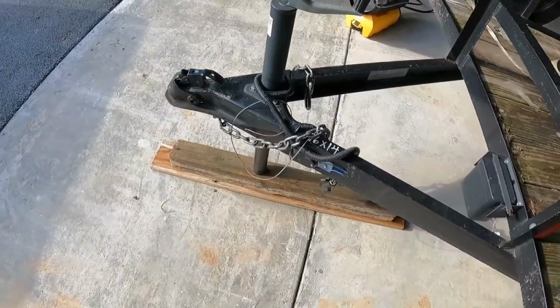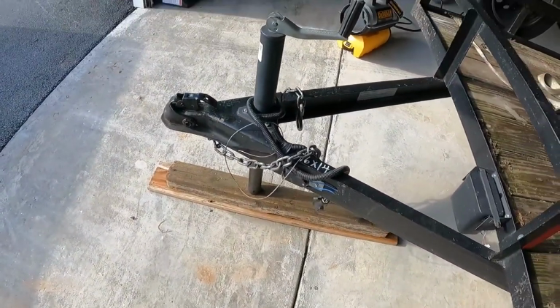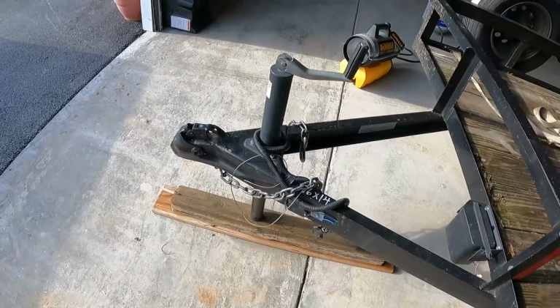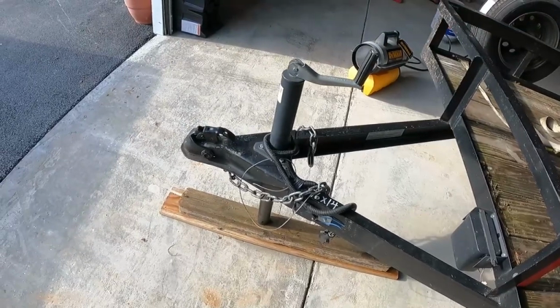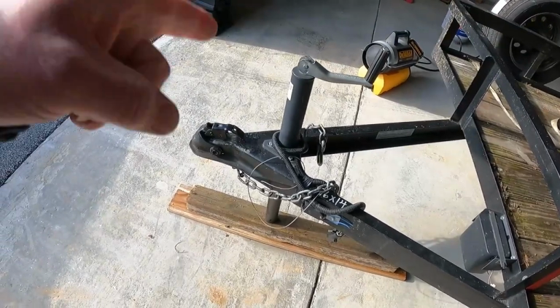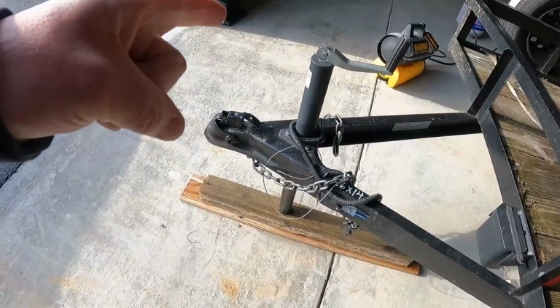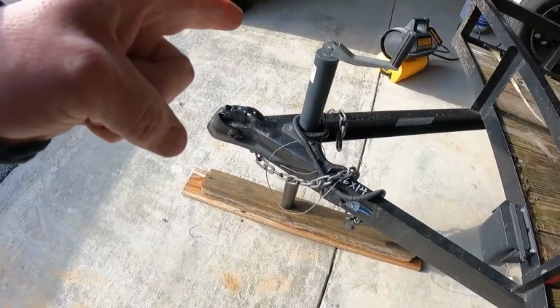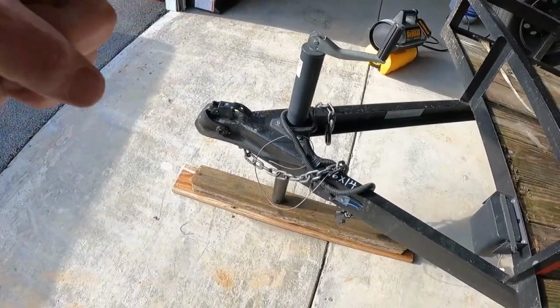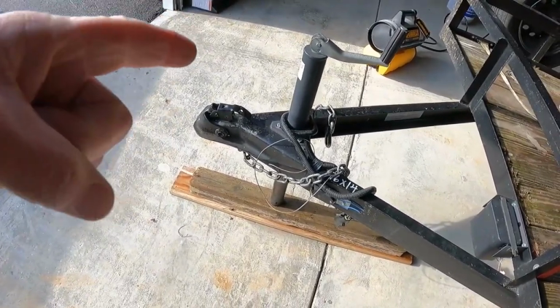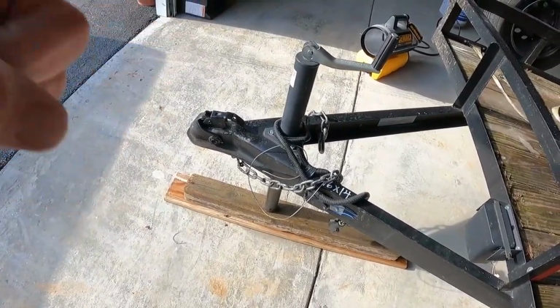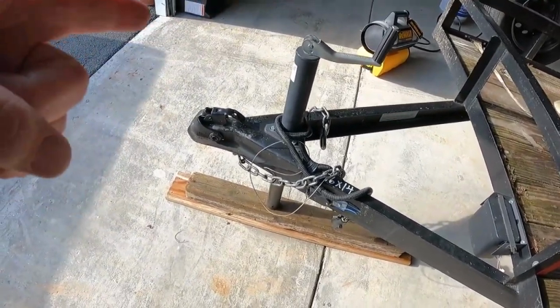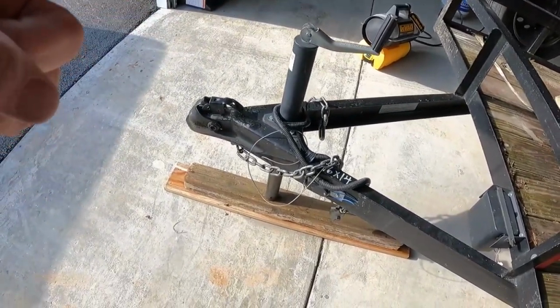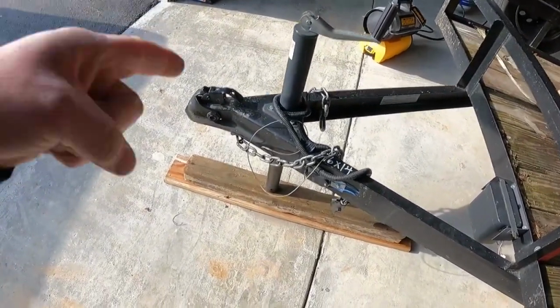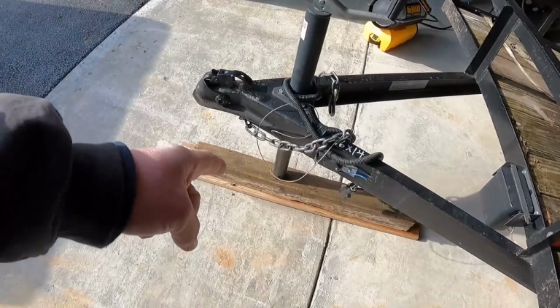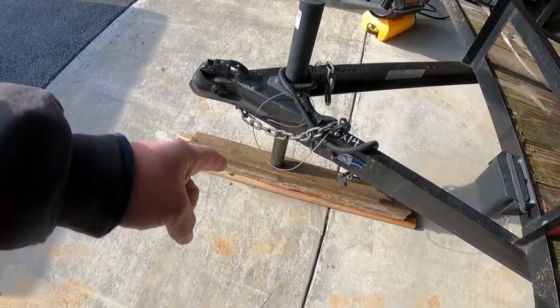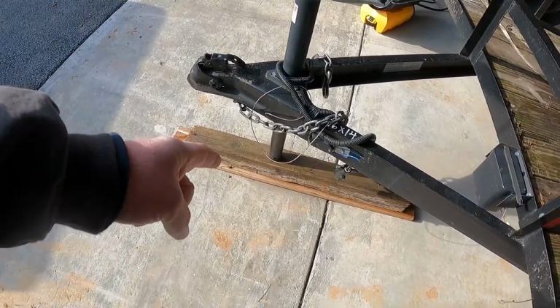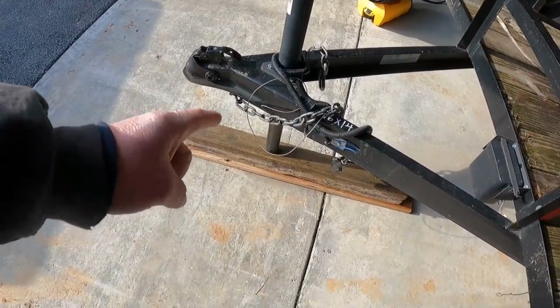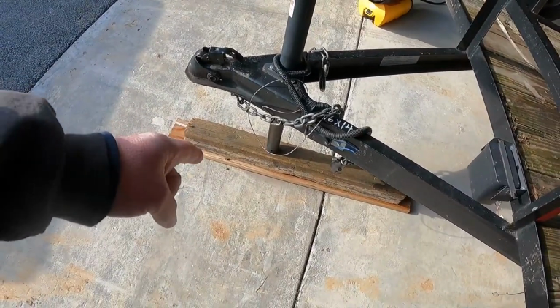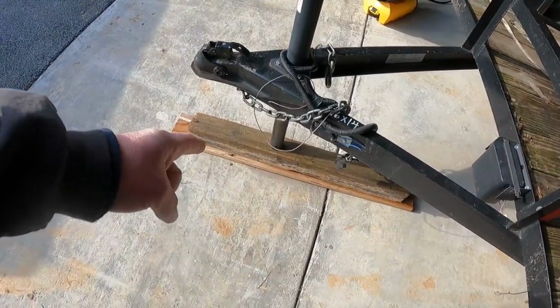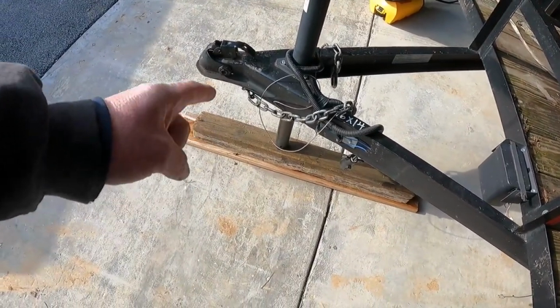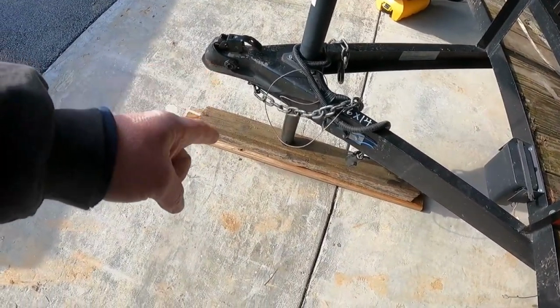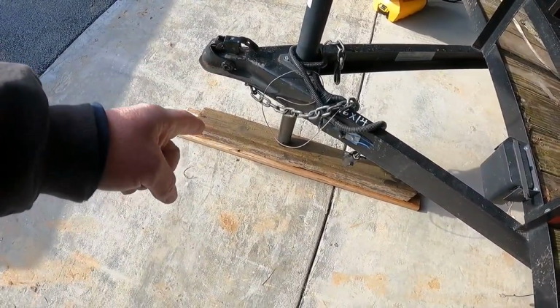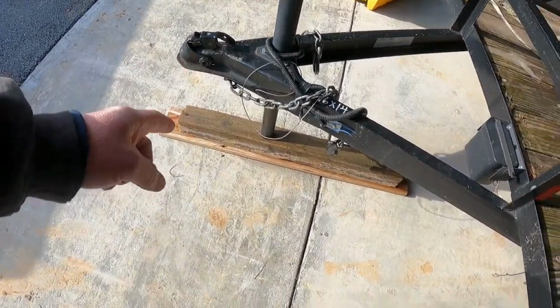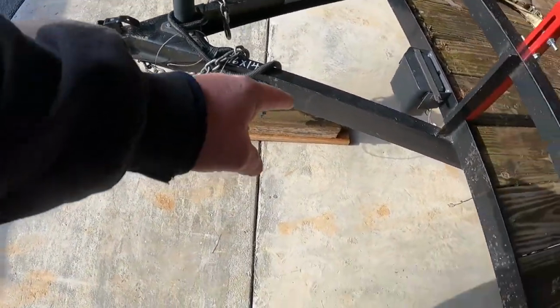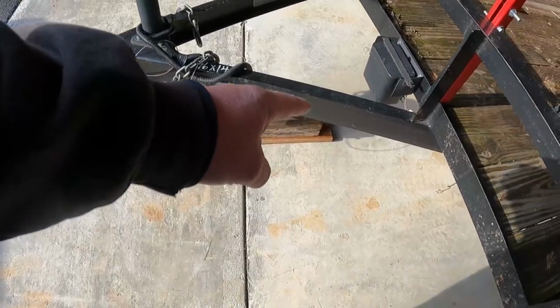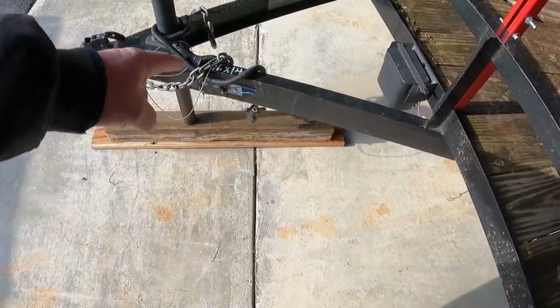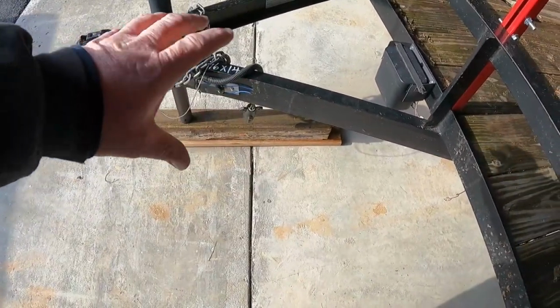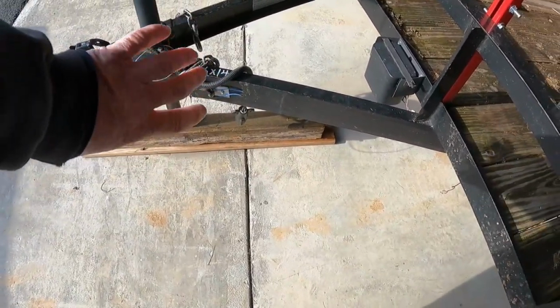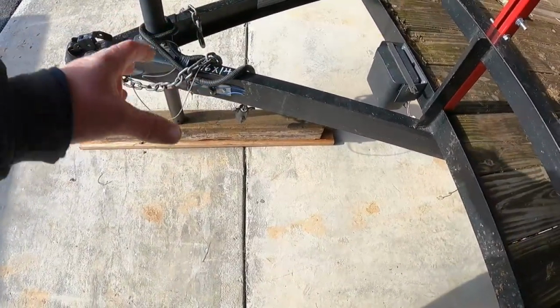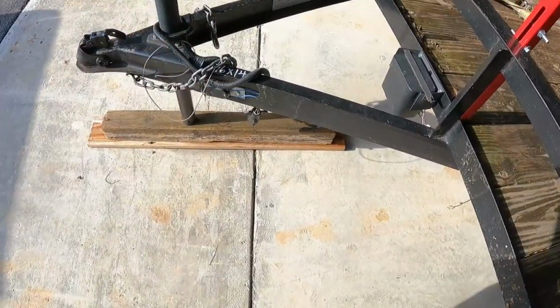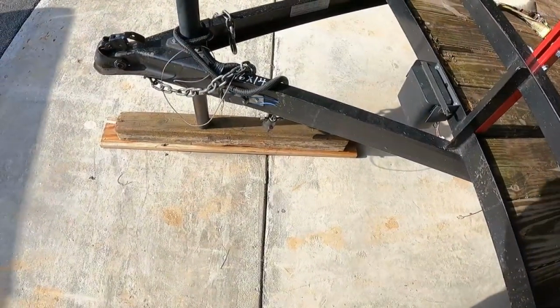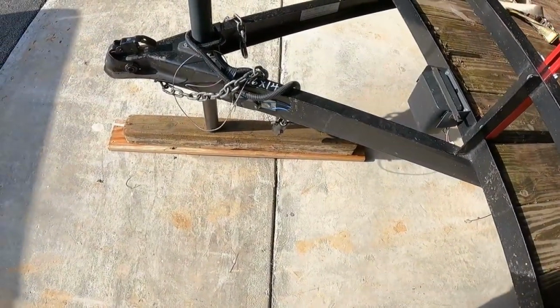If you have to have a trailer with this kind of hitch, it's not ideal. You can also get one on a wheel, or ones that go on the side and fold up — it depends on your application and what you're doing.